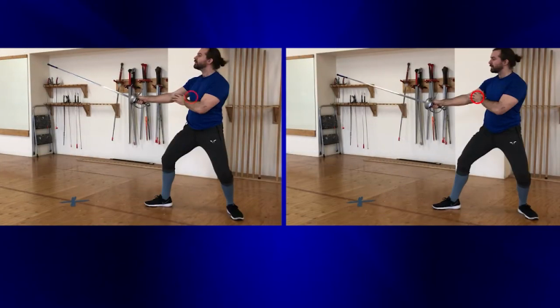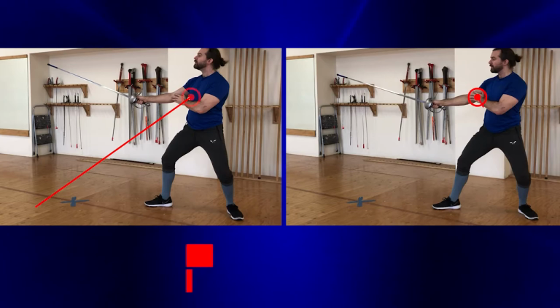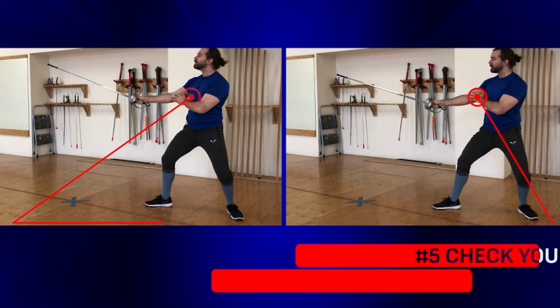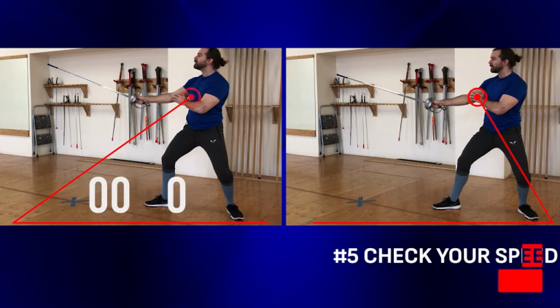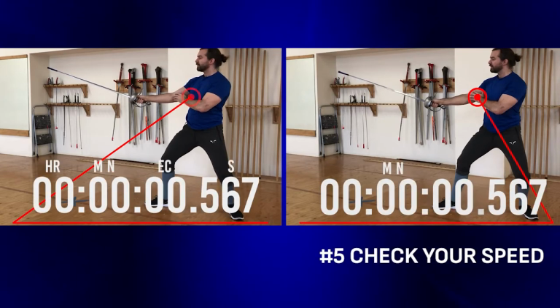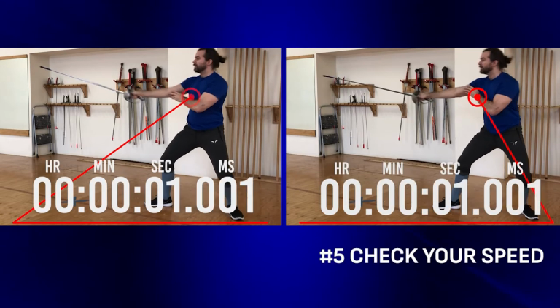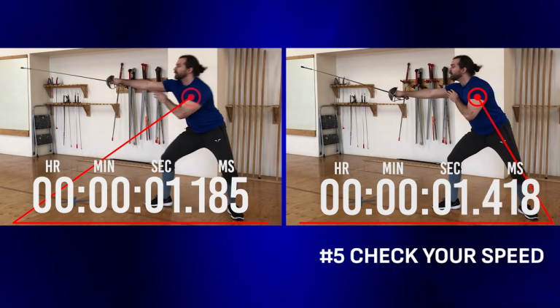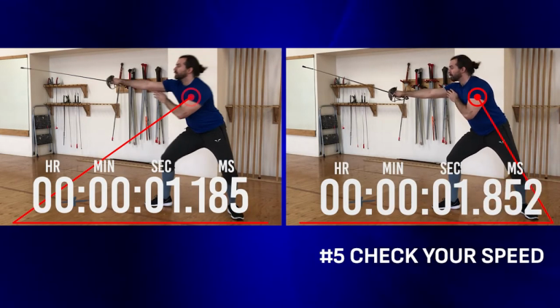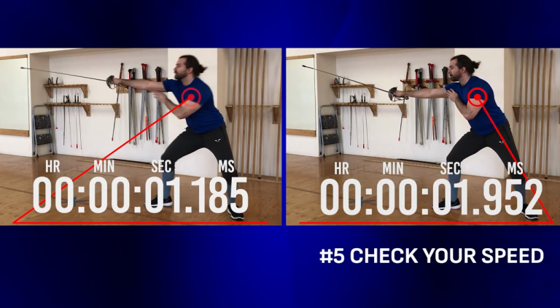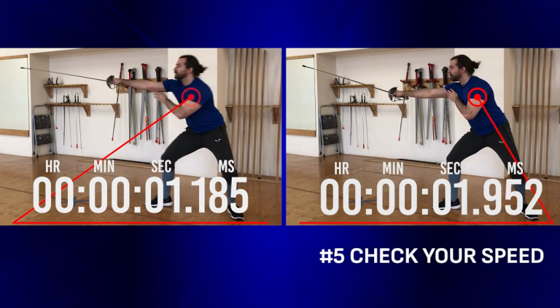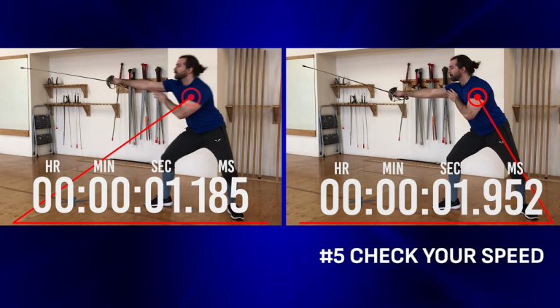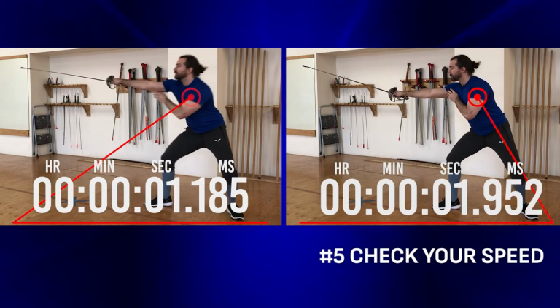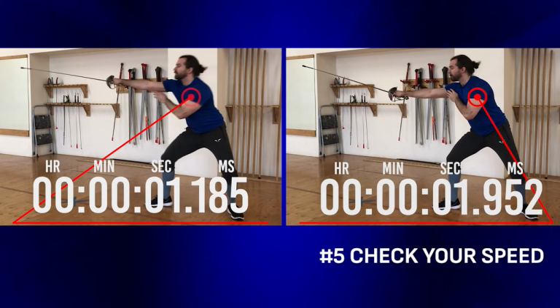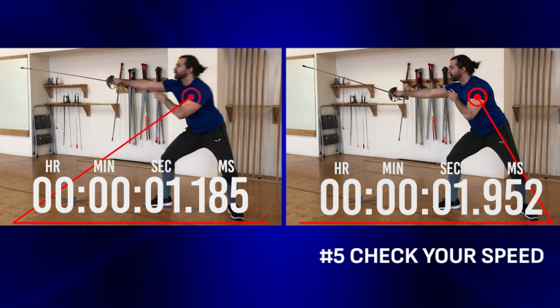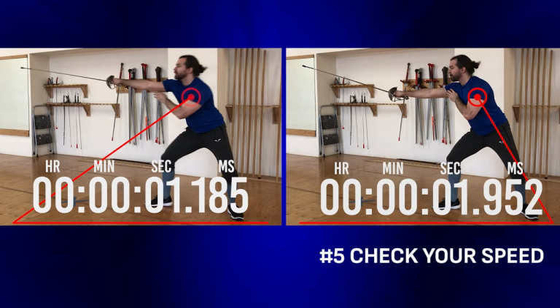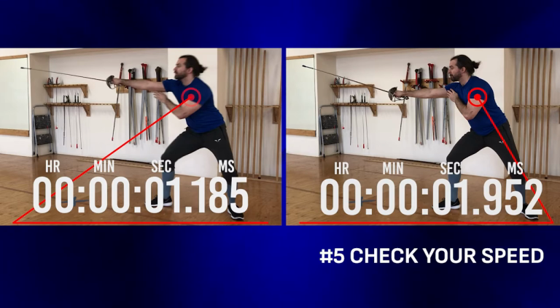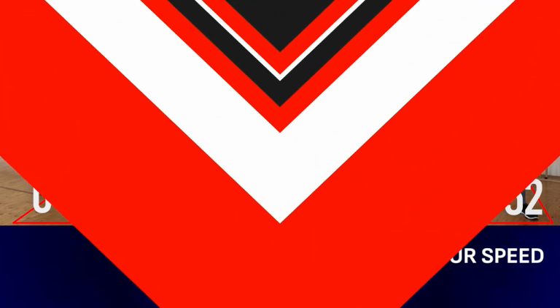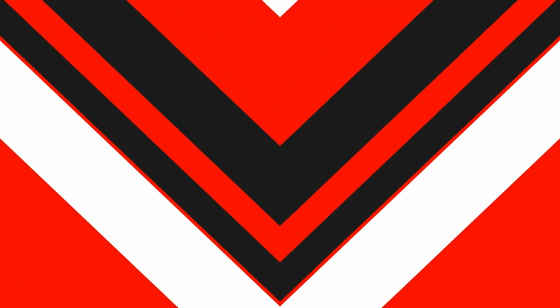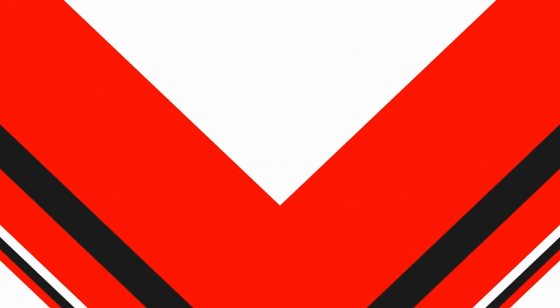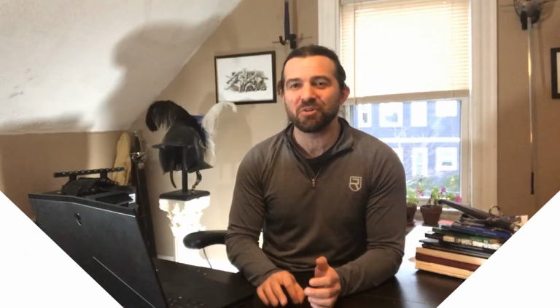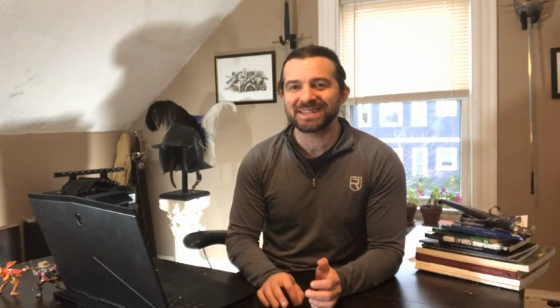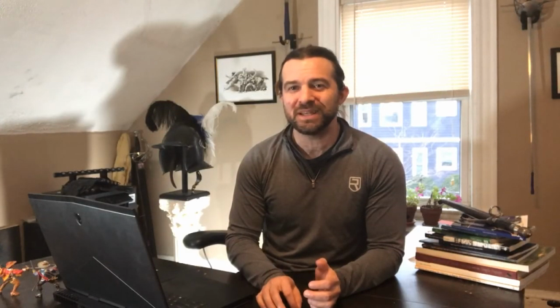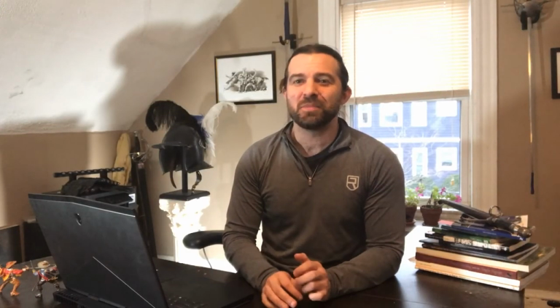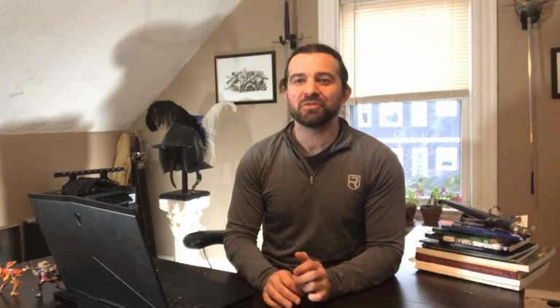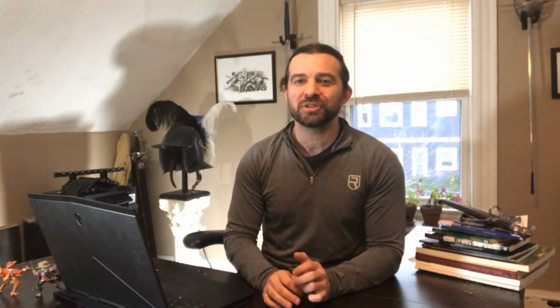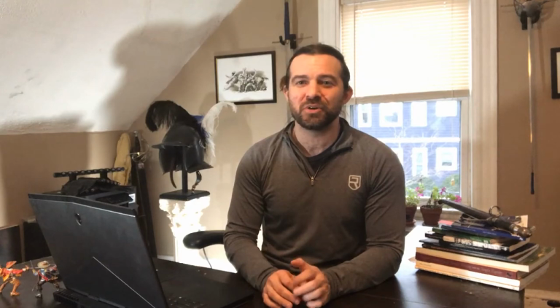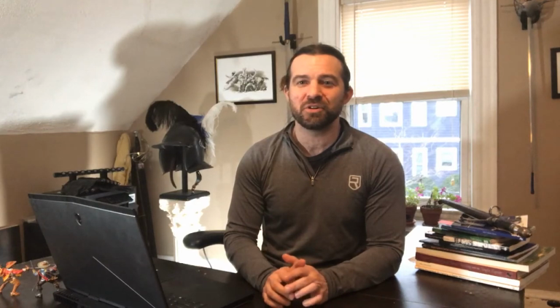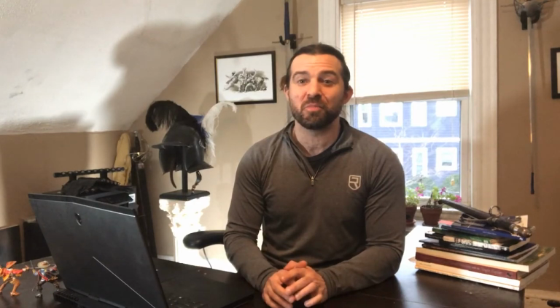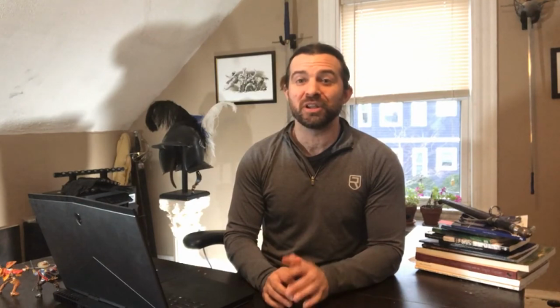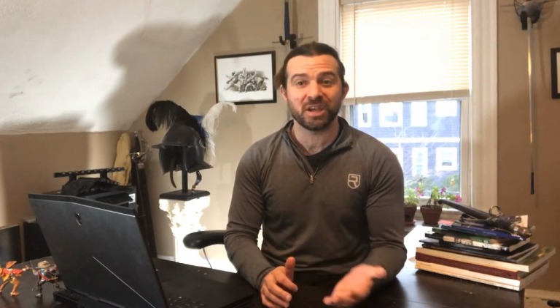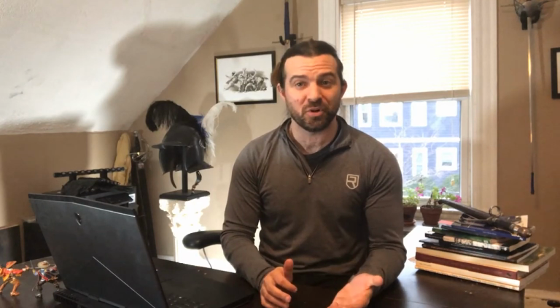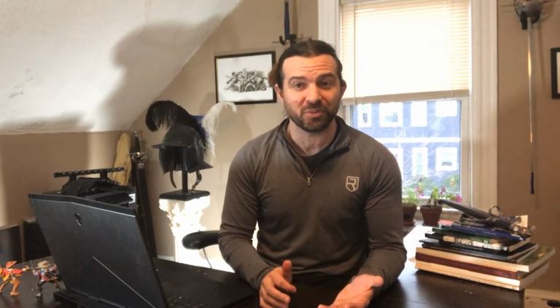Lastly, check your speed. Are you moving at roughly the same speed, or is one much slower than the other? You don't necessarily want to feint at your max speed, but going too slow is going to give your opponent a long tempo to work in as well.